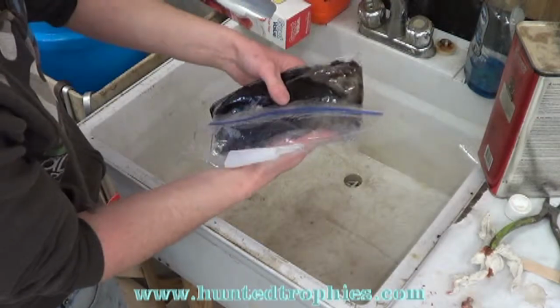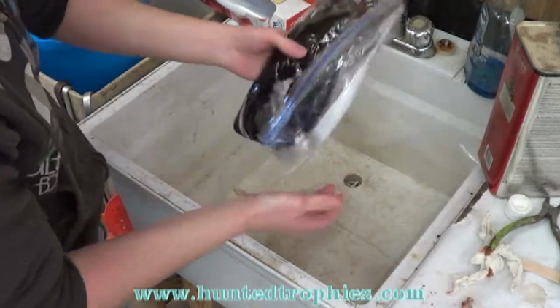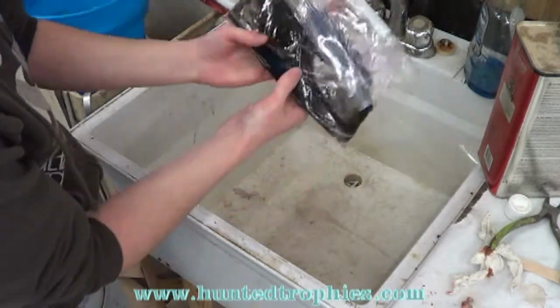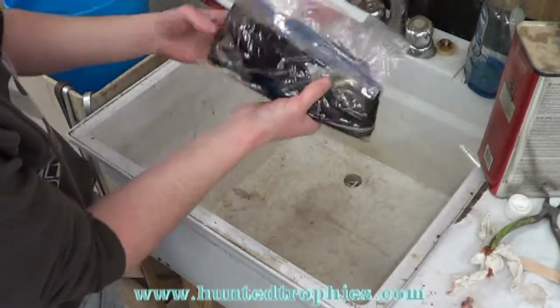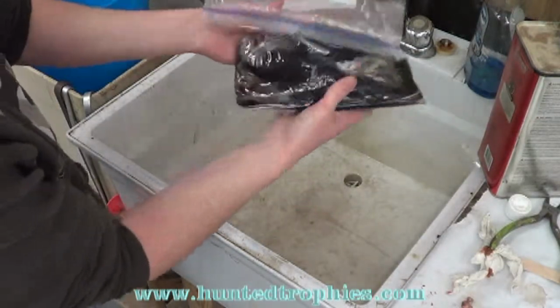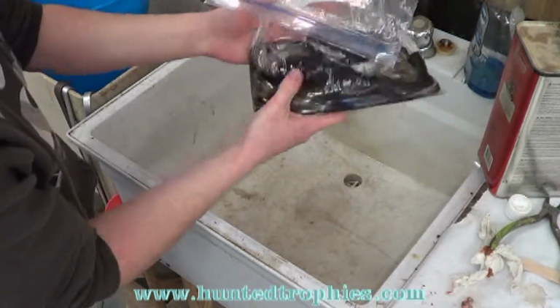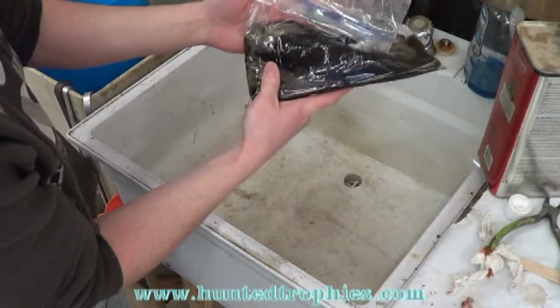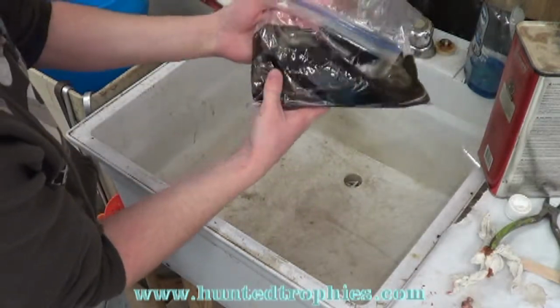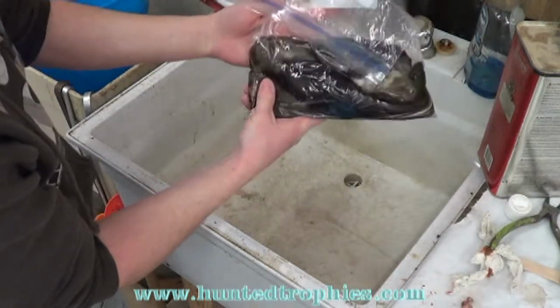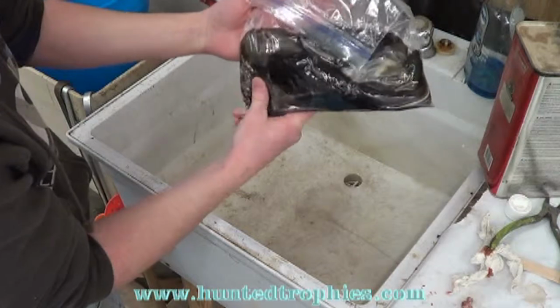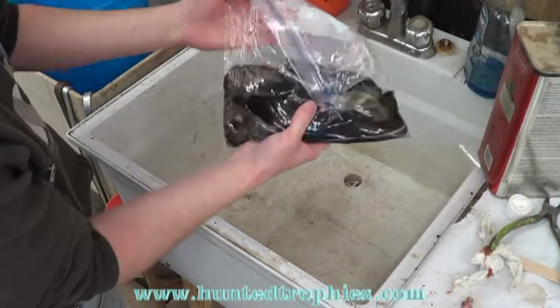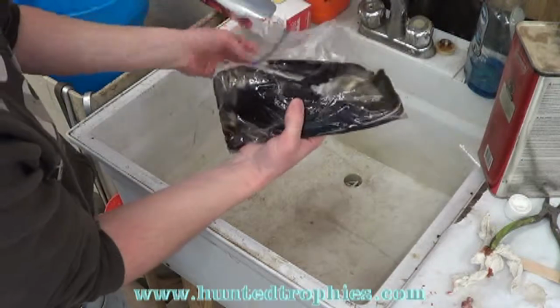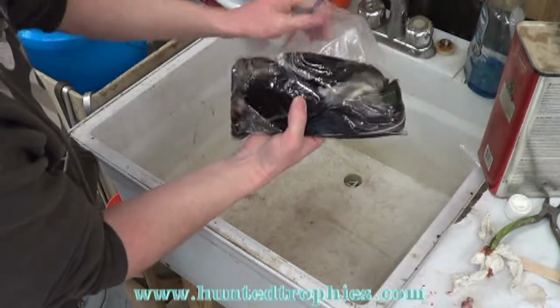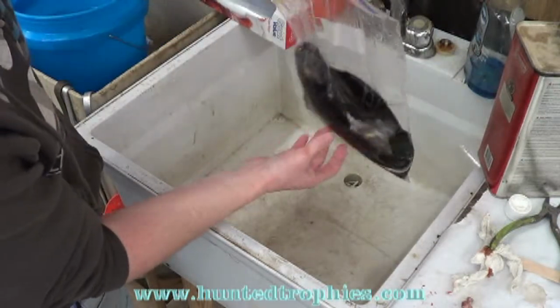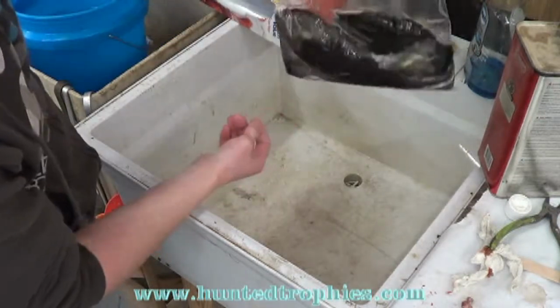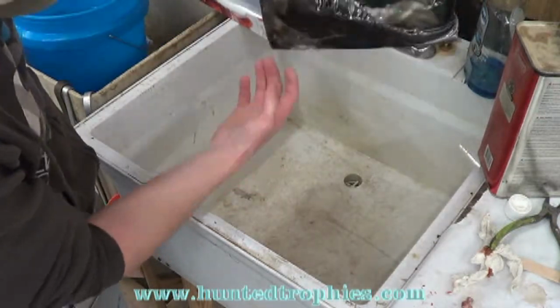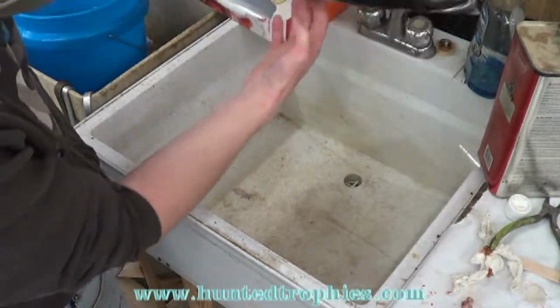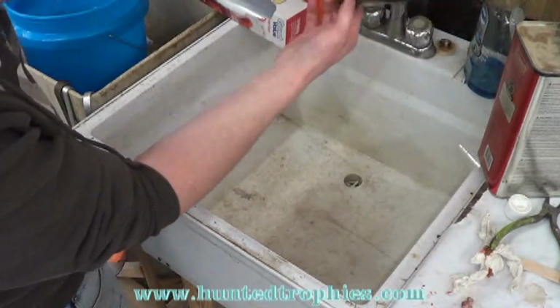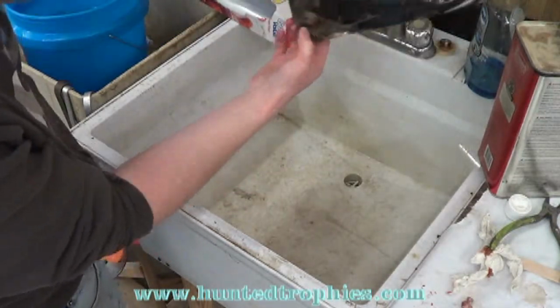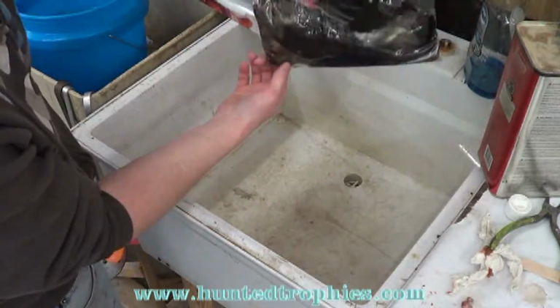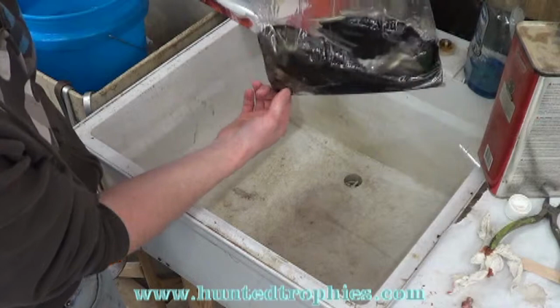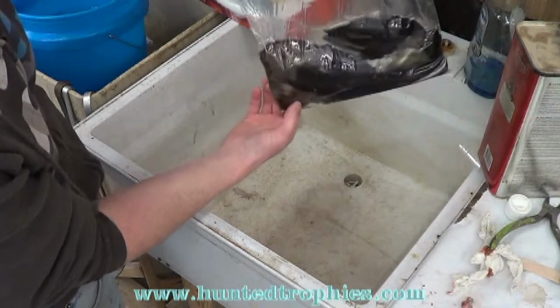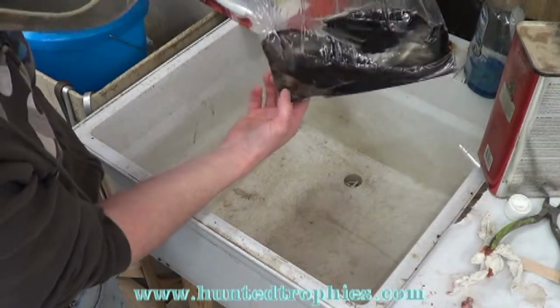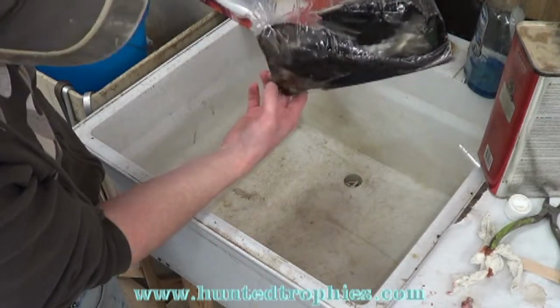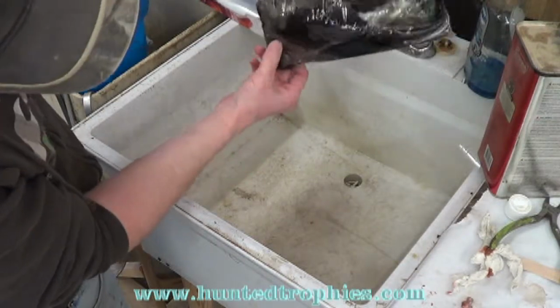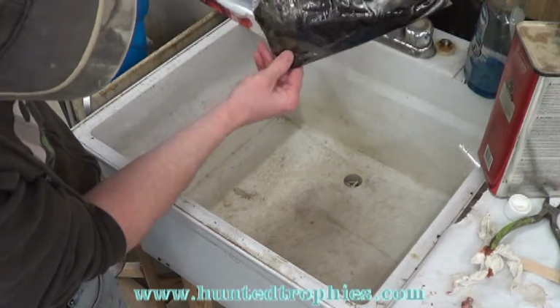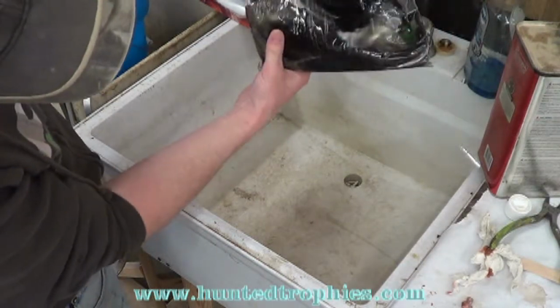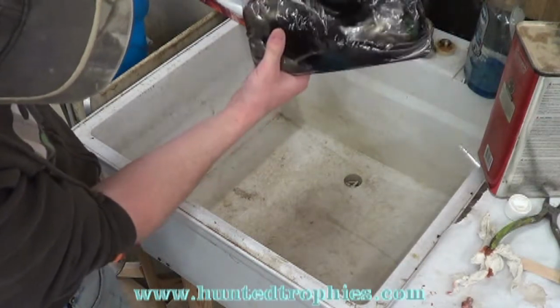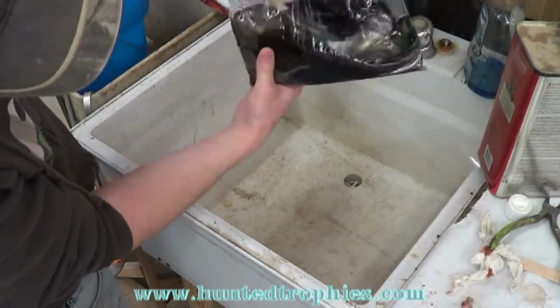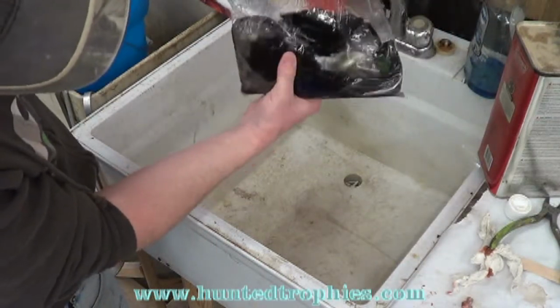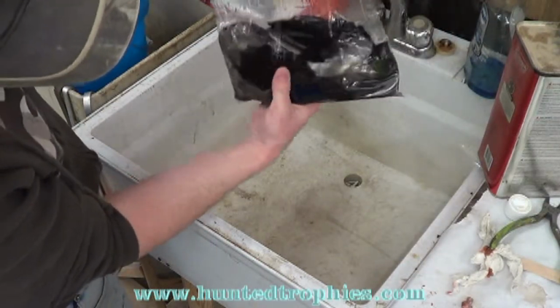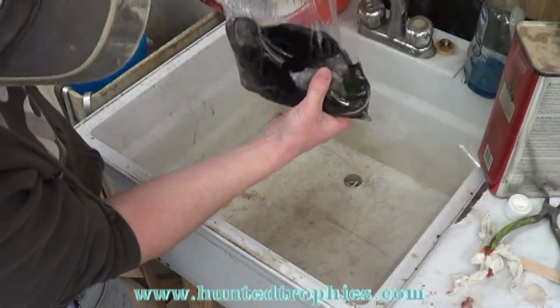It's amazing — as much as we washed that bird, as good as we flushed it, when we pull this bird out of here you'll be able to see oils and fat deposits floating in the little bit of fuel that comes out of this thing.